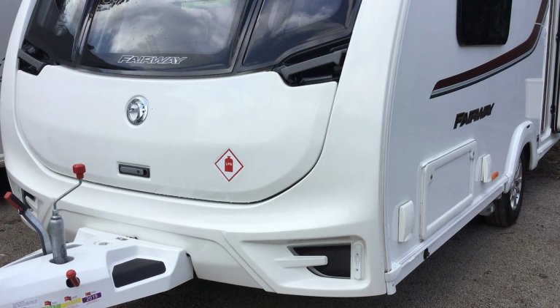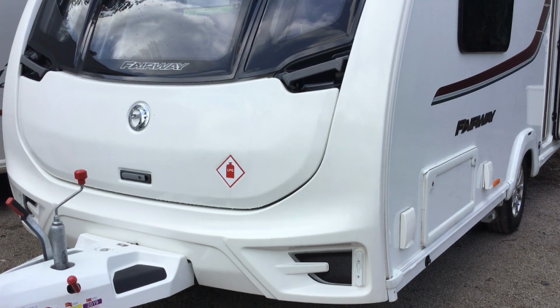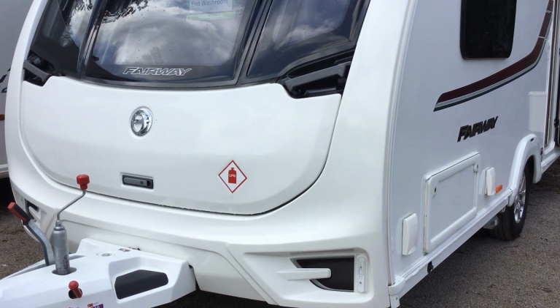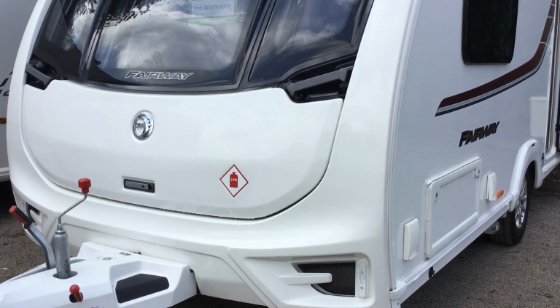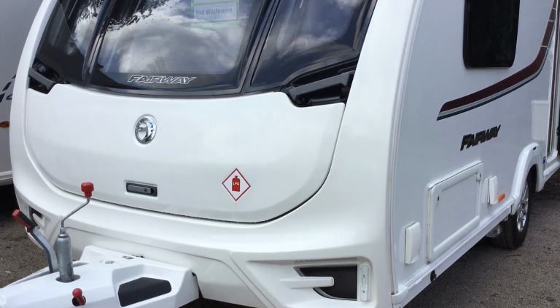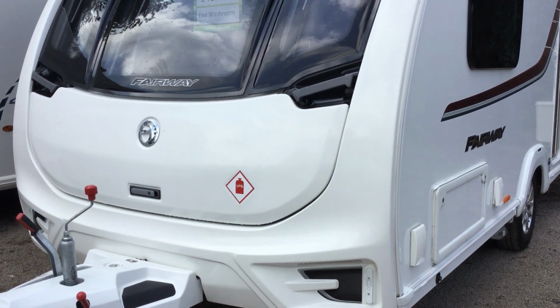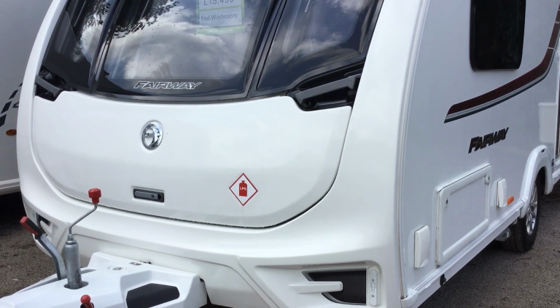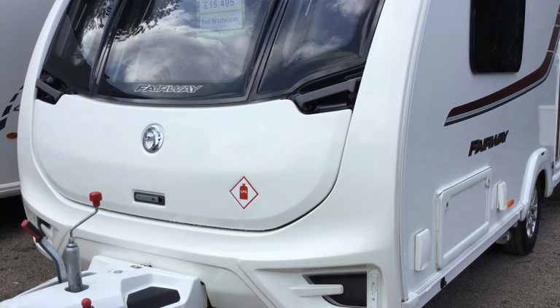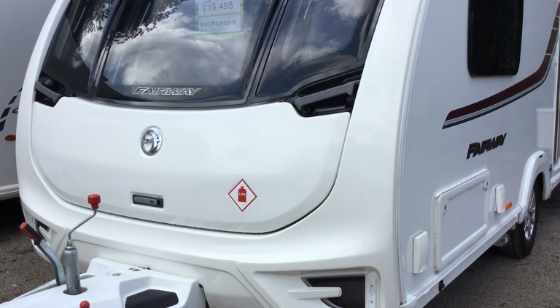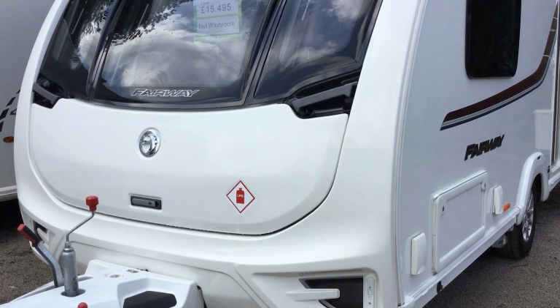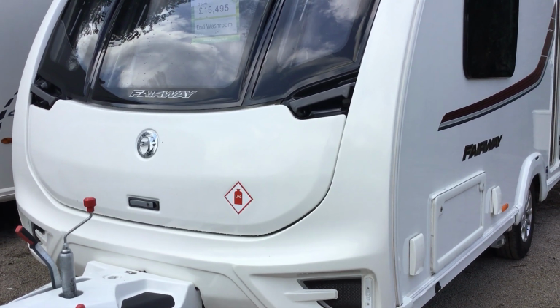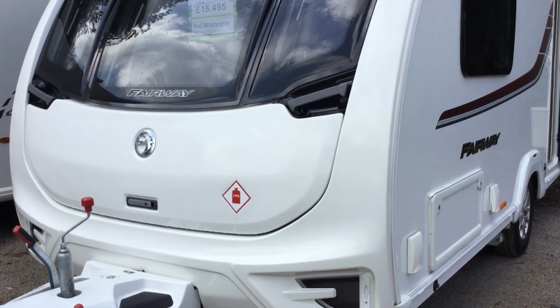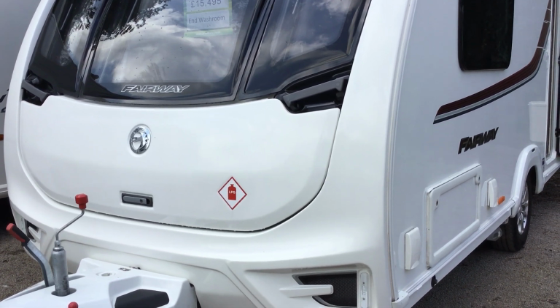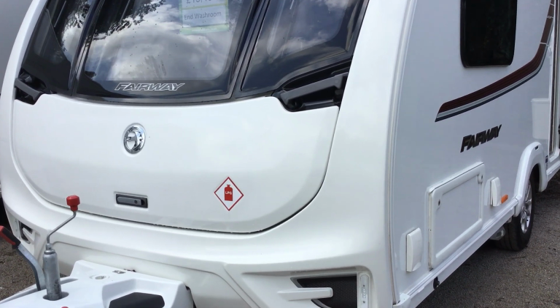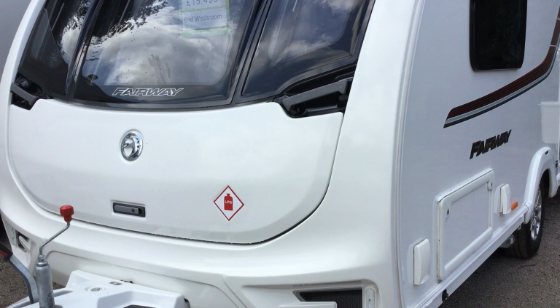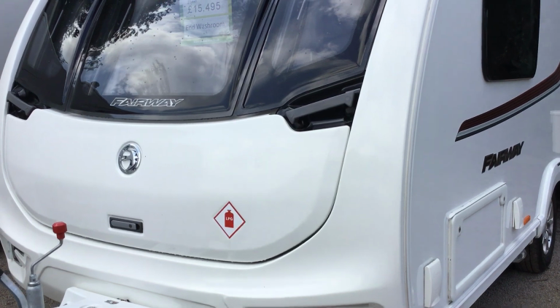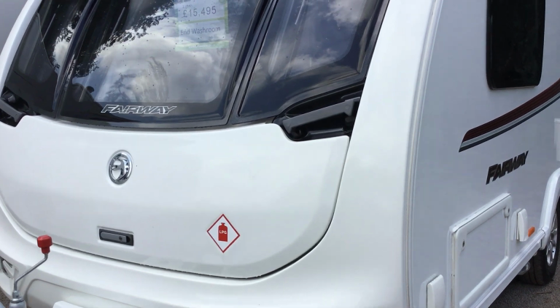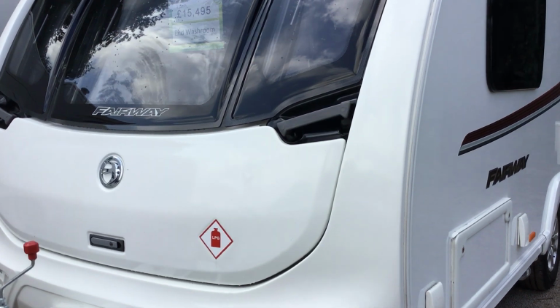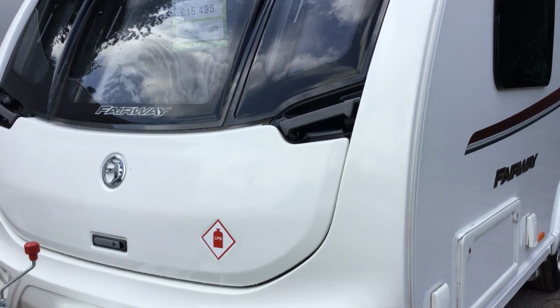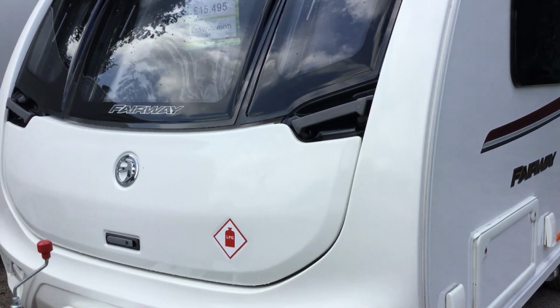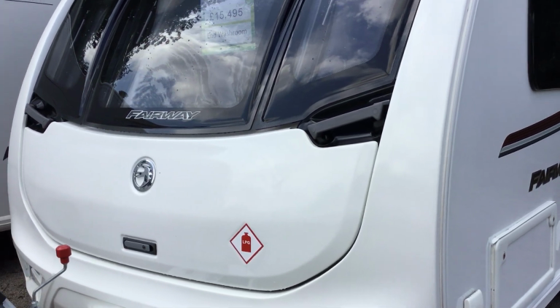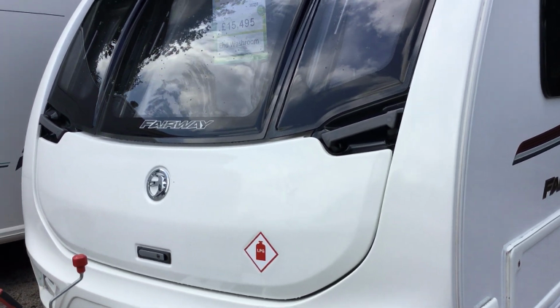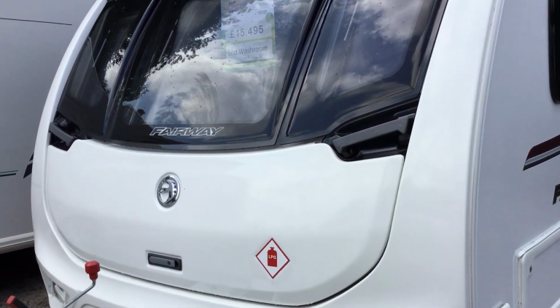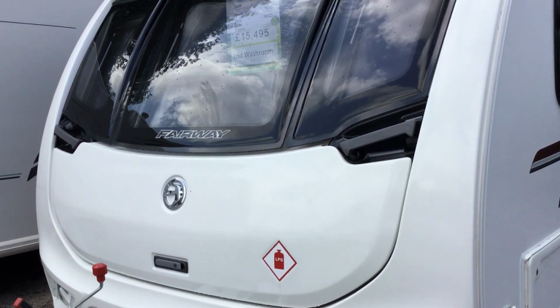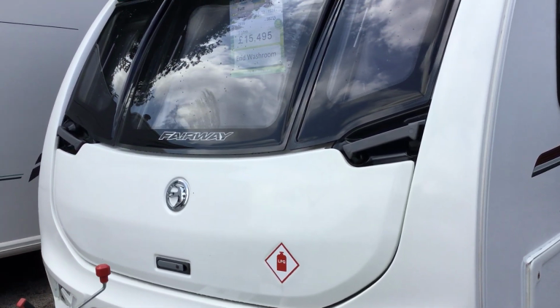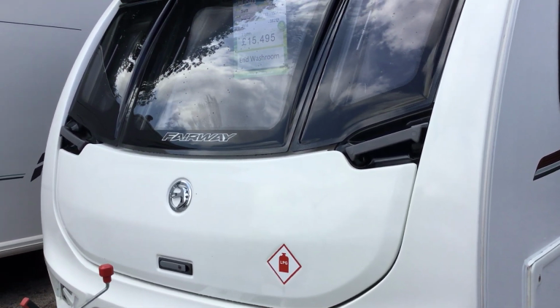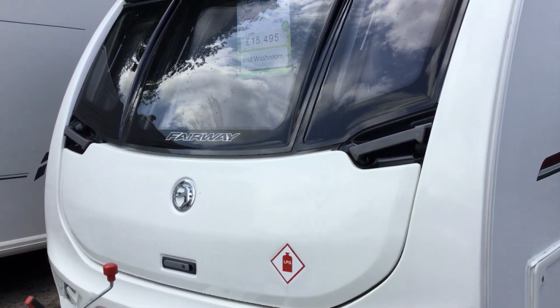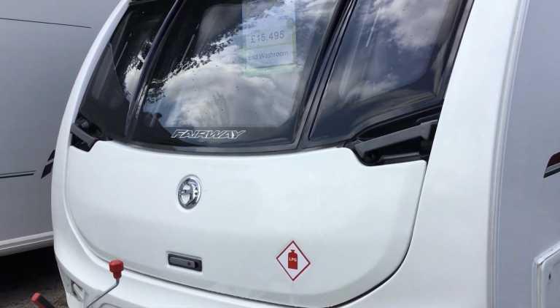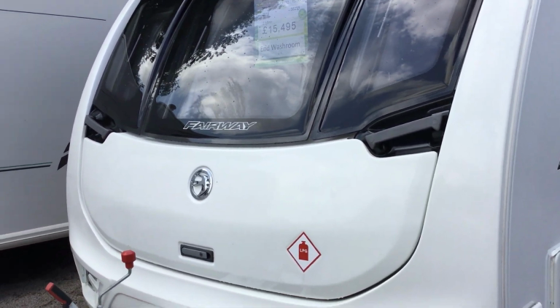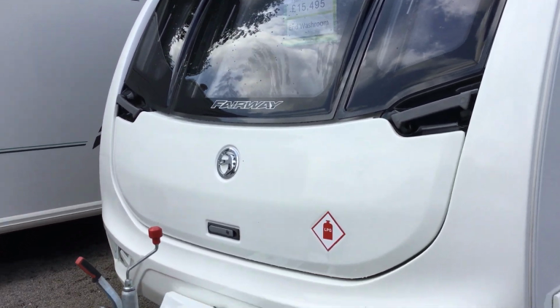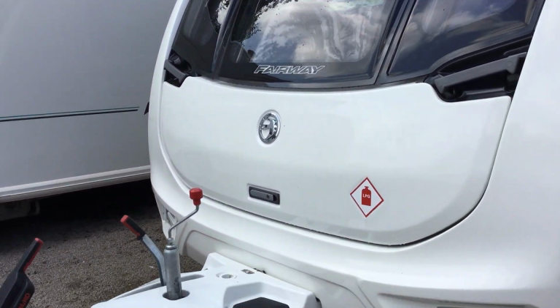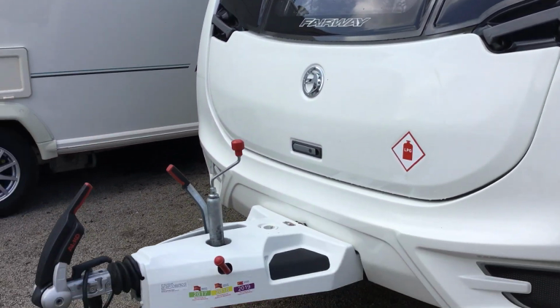Welcome to the Kenilworth branch of Broadend Legend. My name is Brian and today I'll show you around this Swift Fairway 480. It's a 2016 model, two berth, at £15,495.